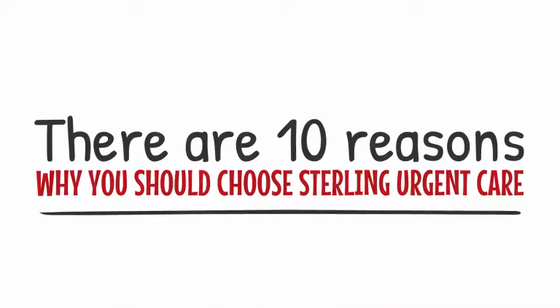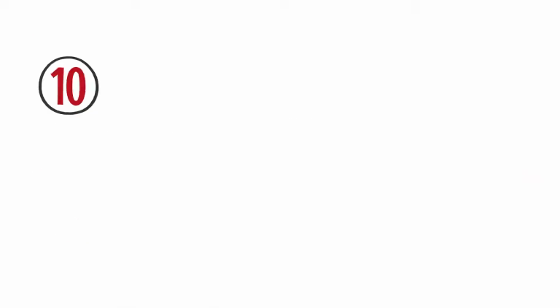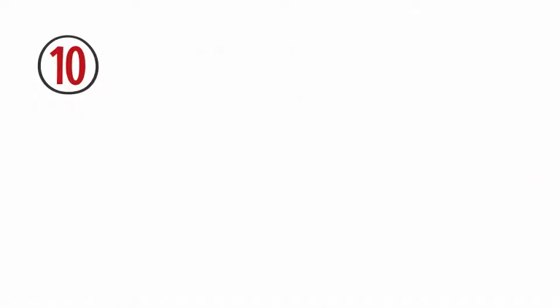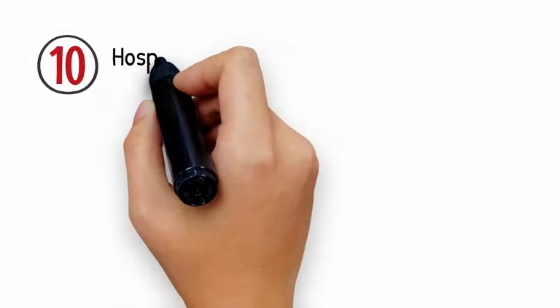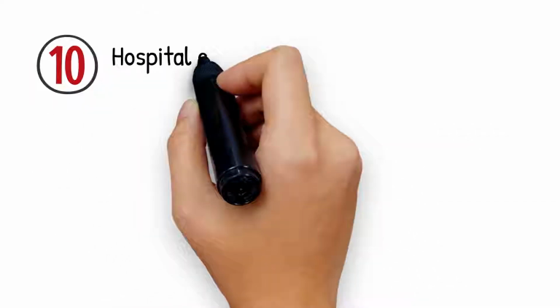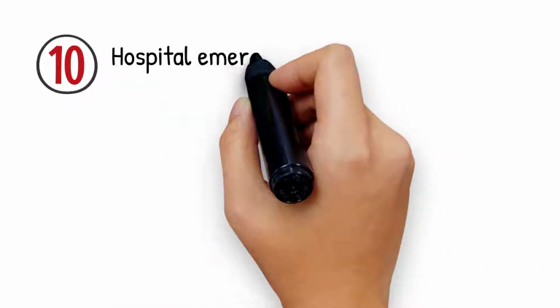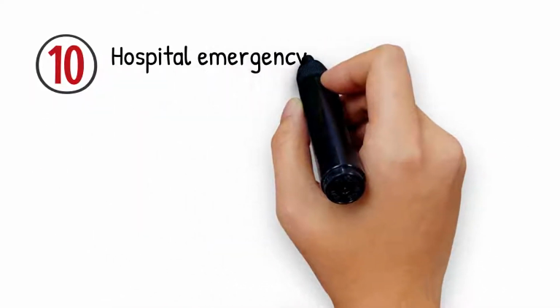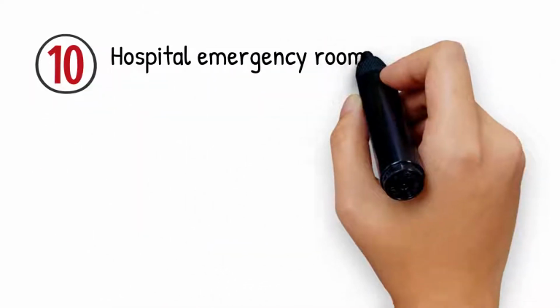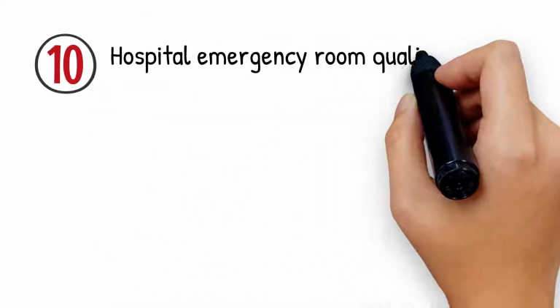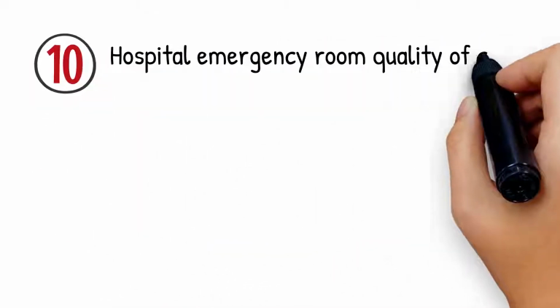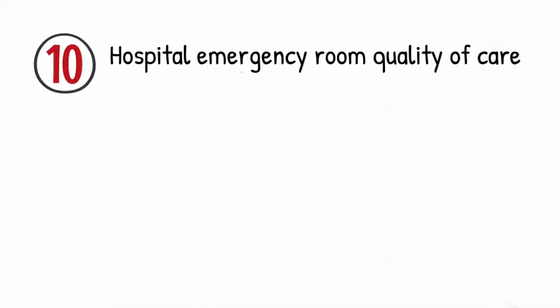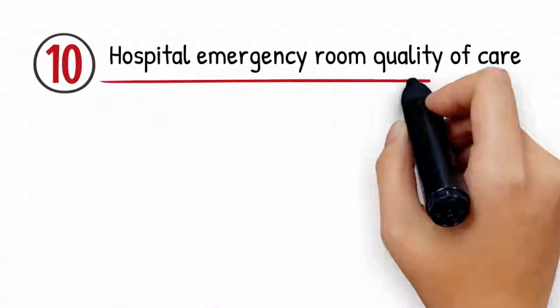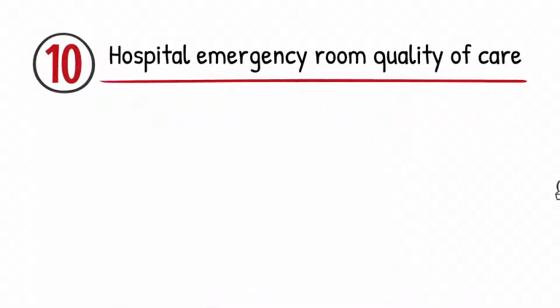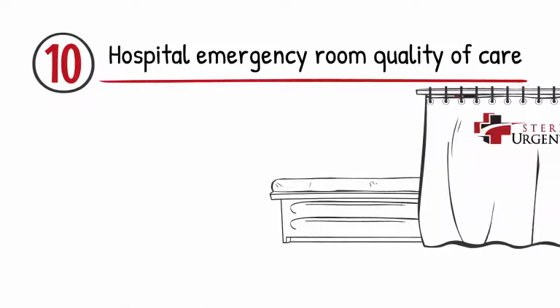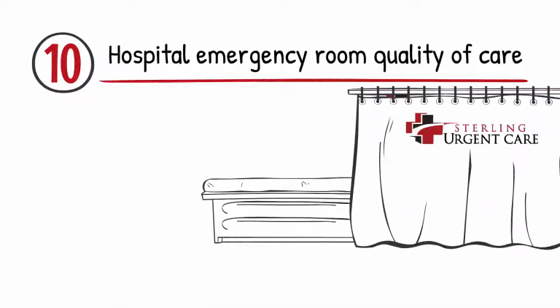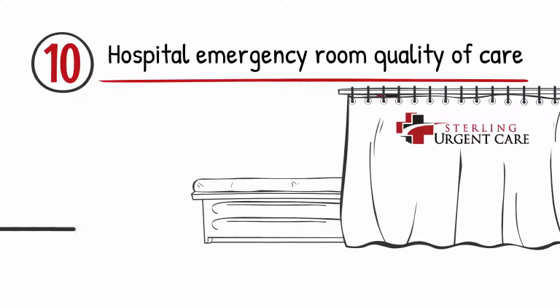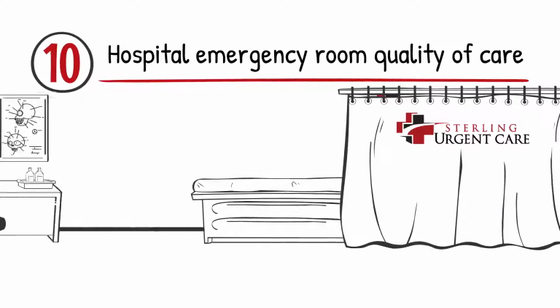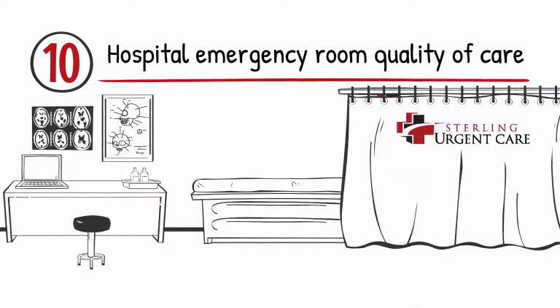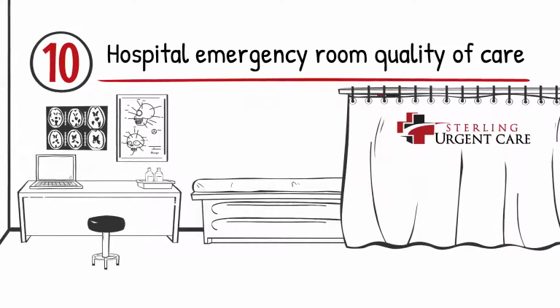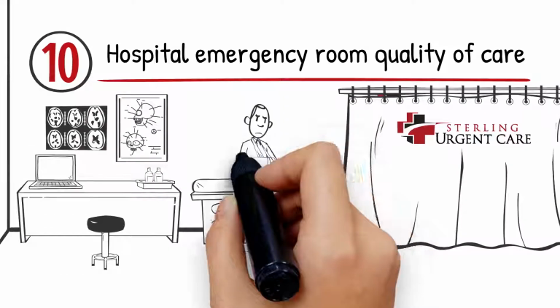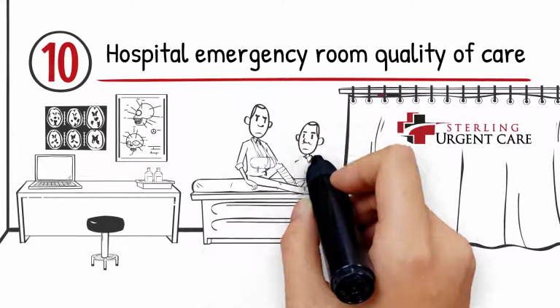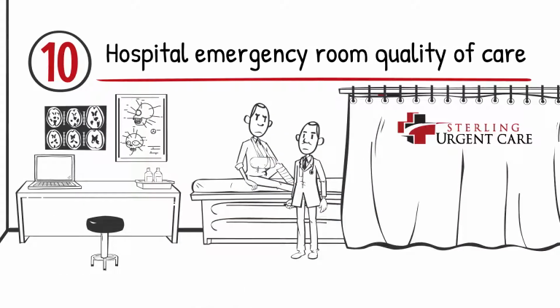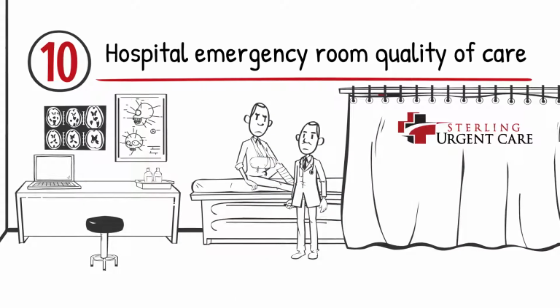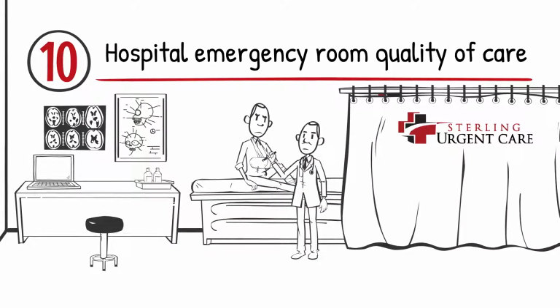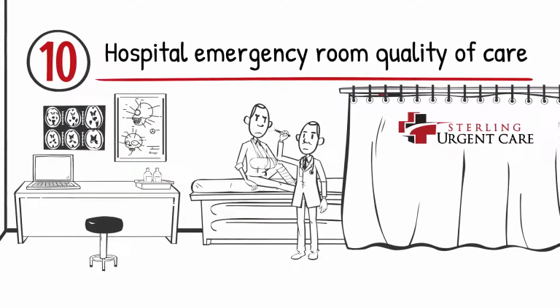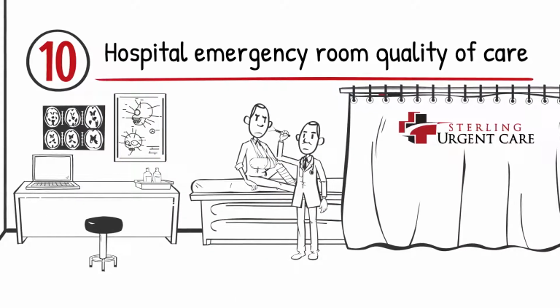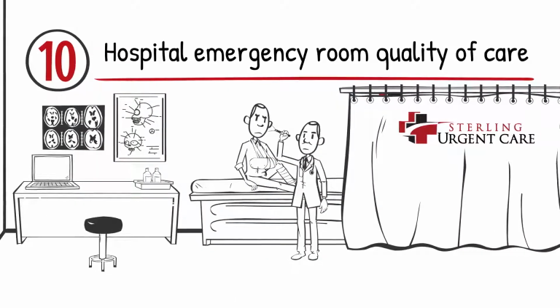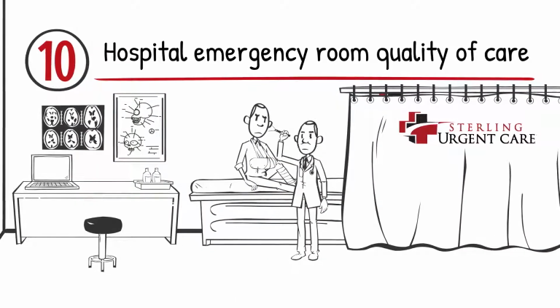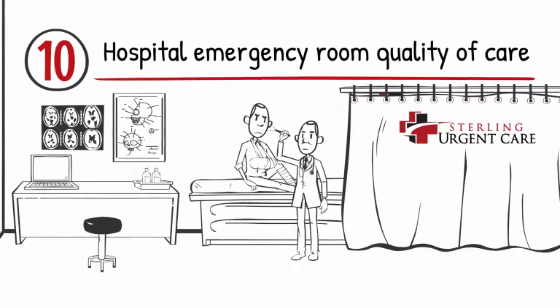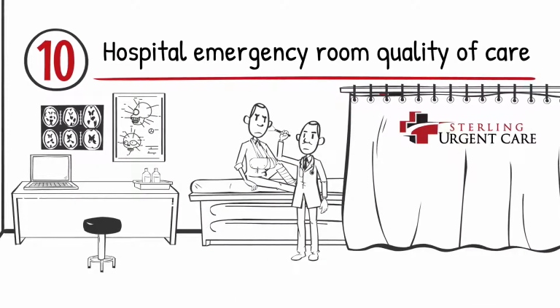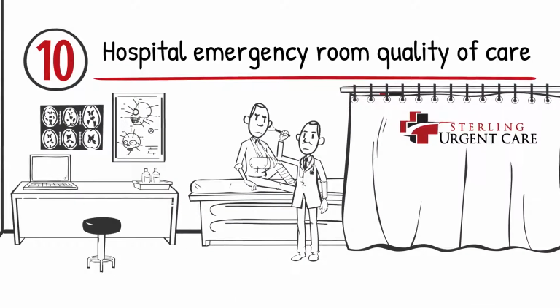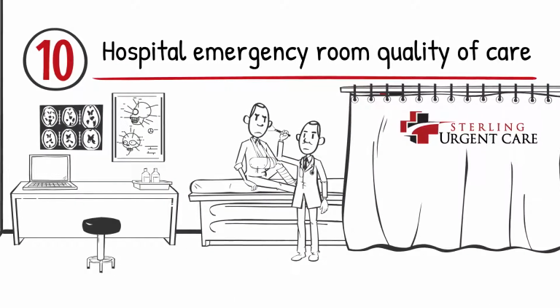Number 10: Hospital Emergency Room Quality of Care. Sterling Urgent Care offers the same quality of care for many common illnesses as the hospital emergency room.